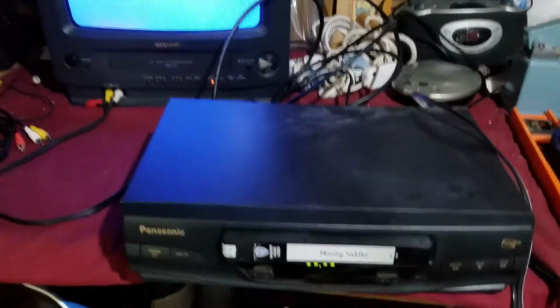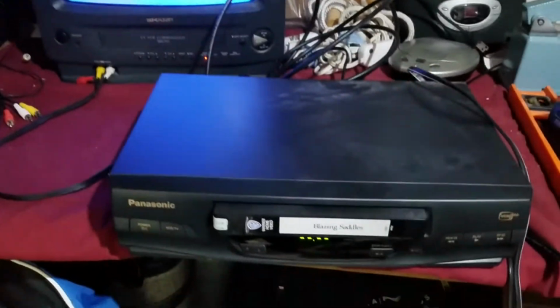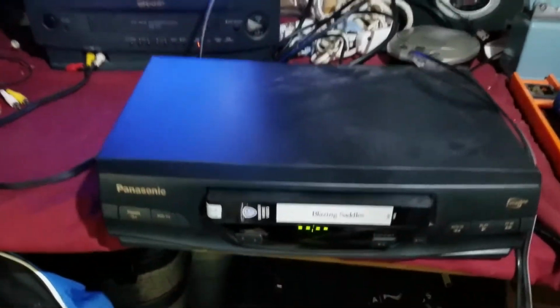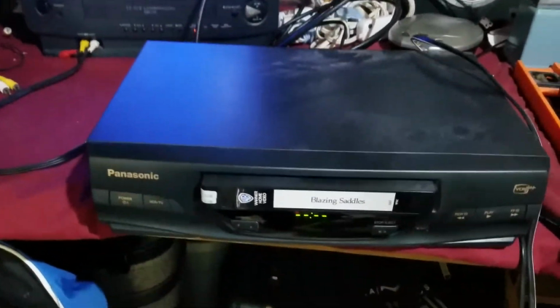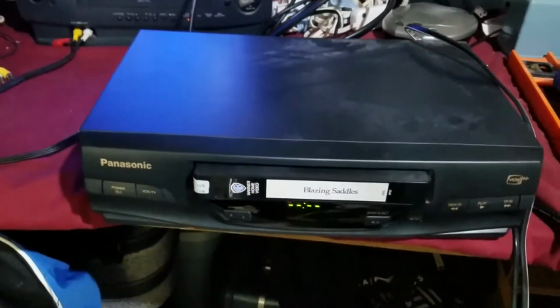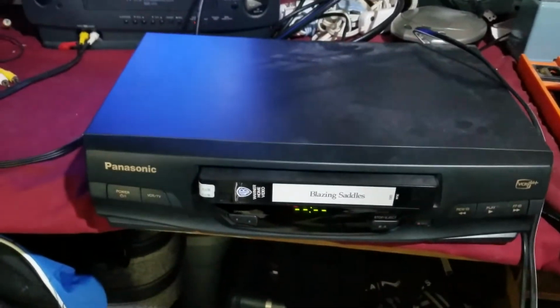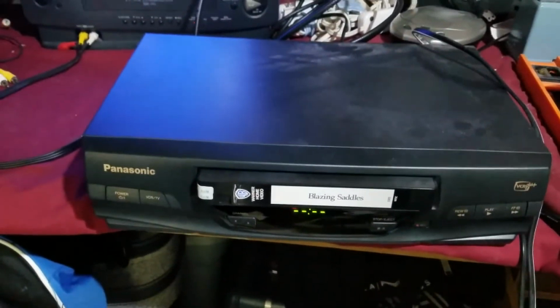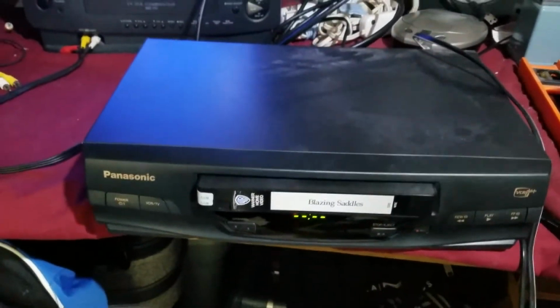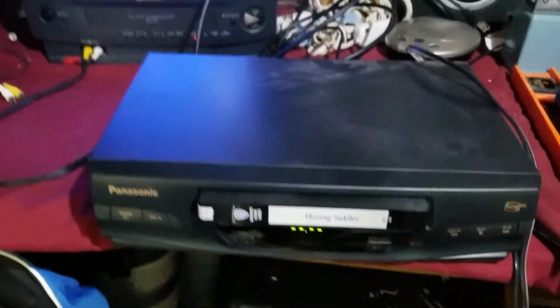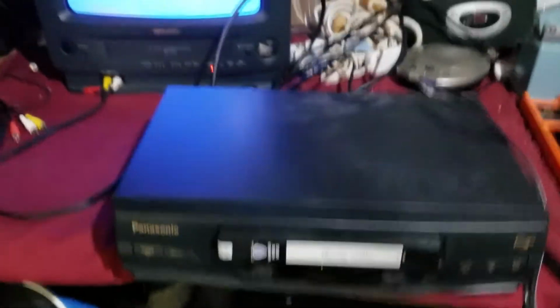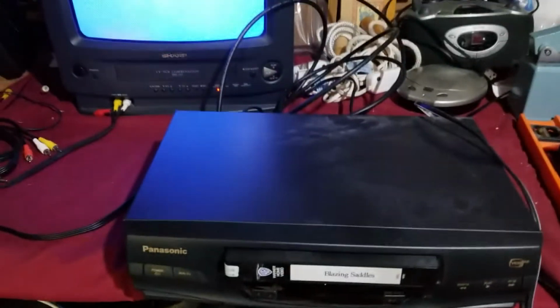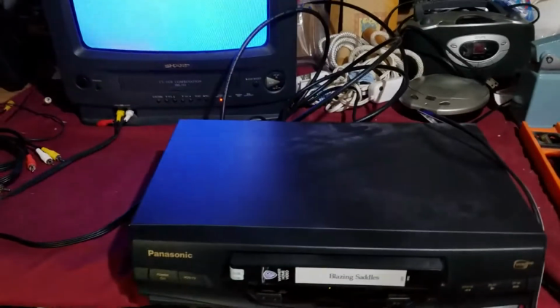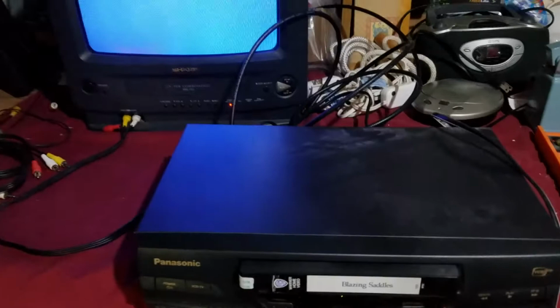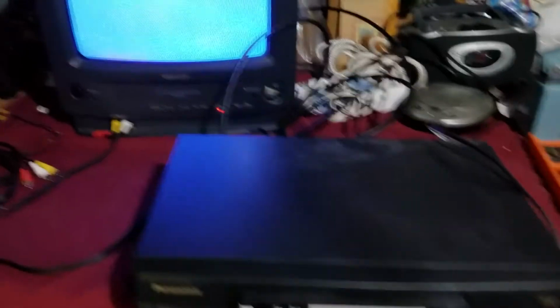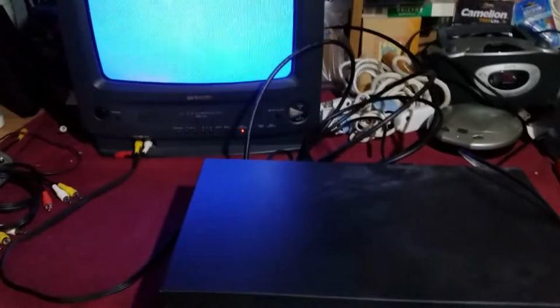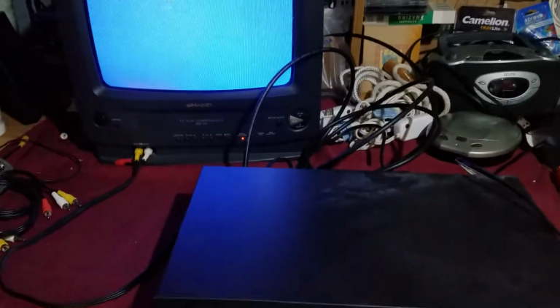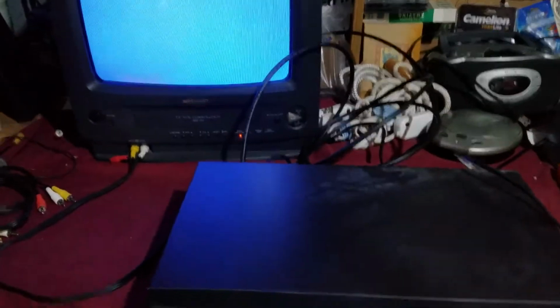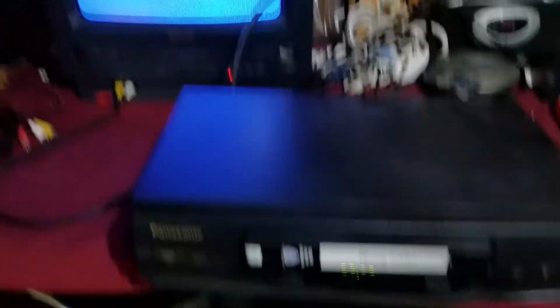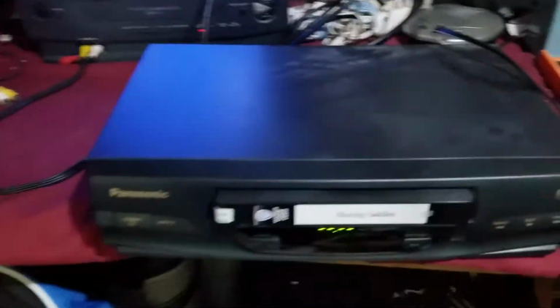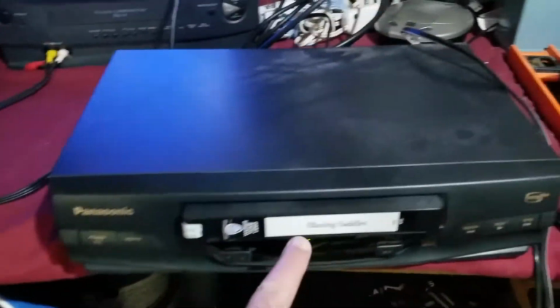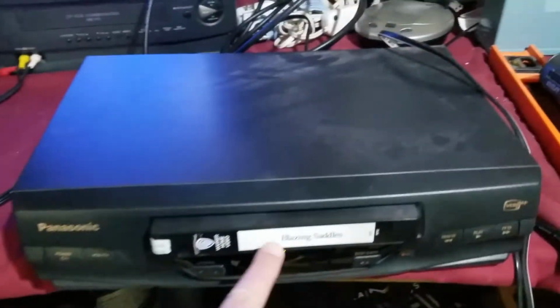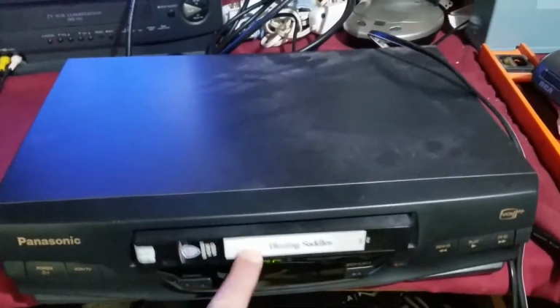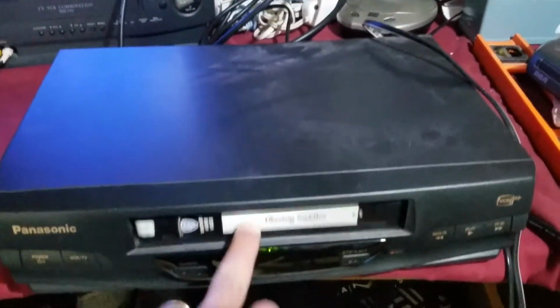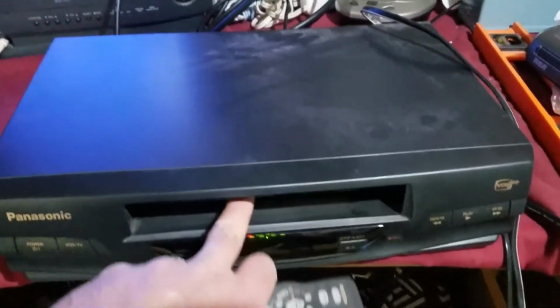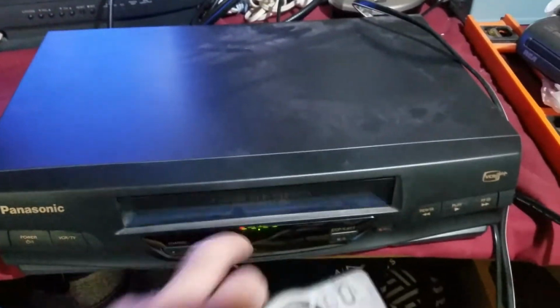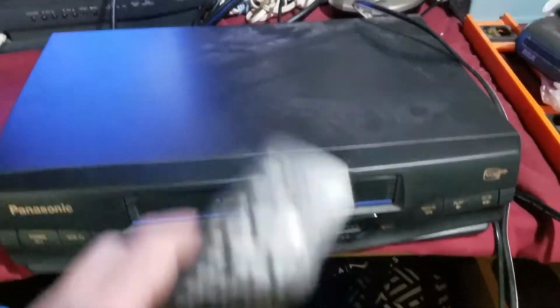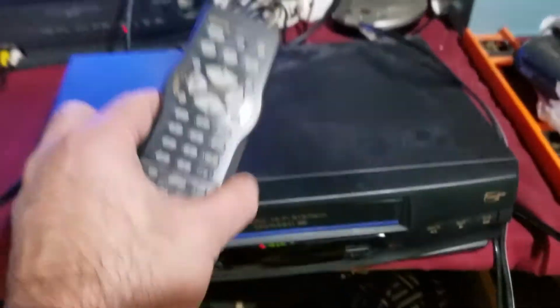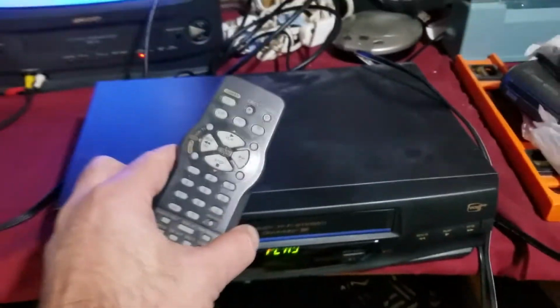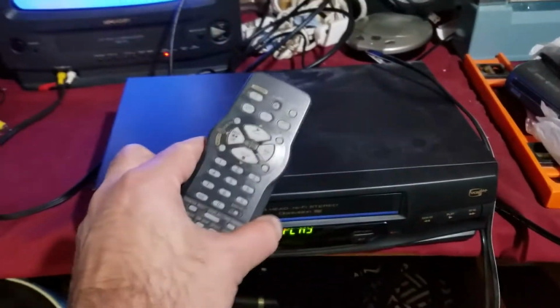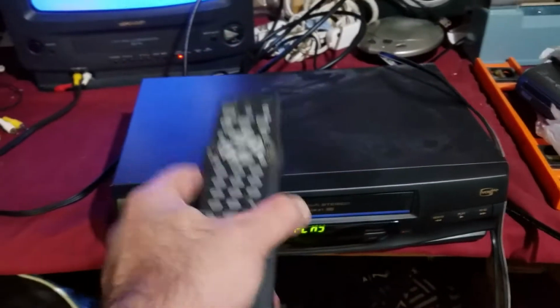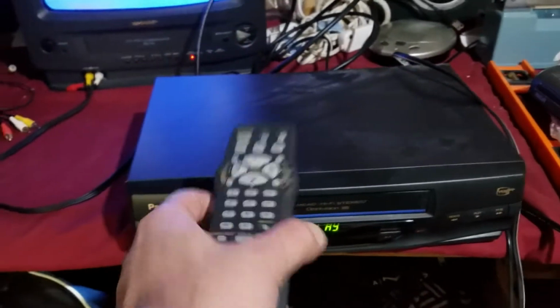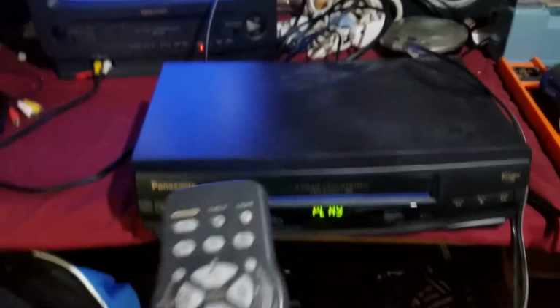Testing the VCR, Panasonic, got a cassette in there, hooked up via the coaxial cable, goes in just fine, have the remote here.